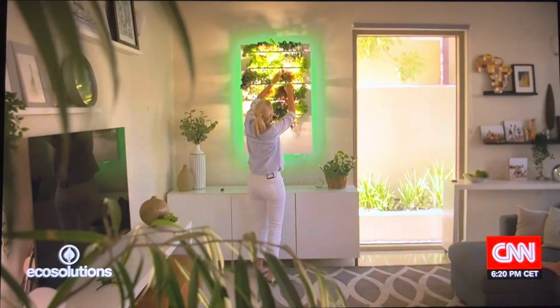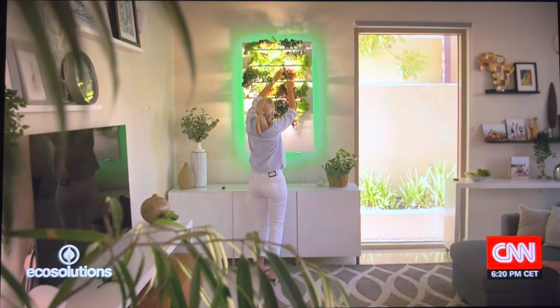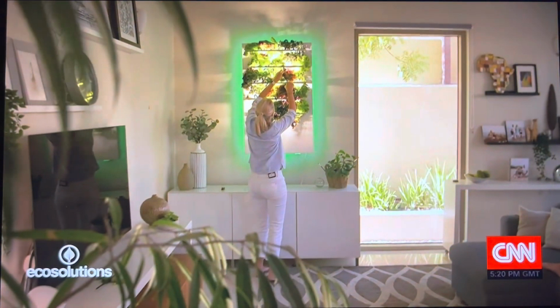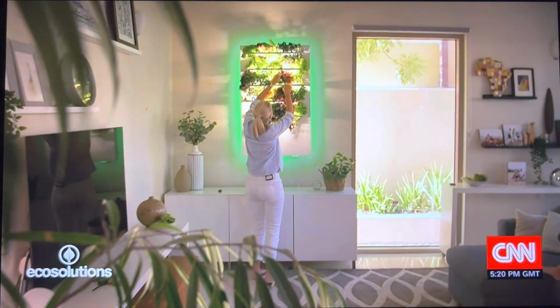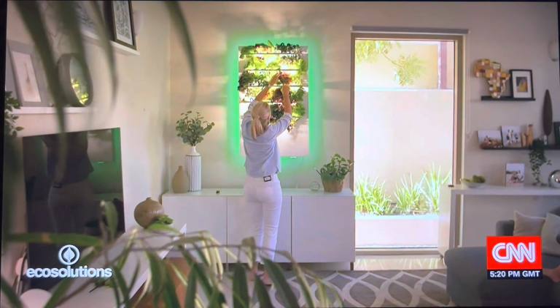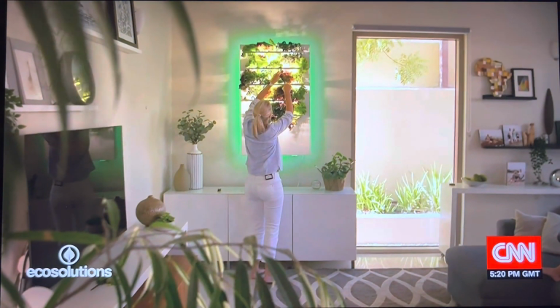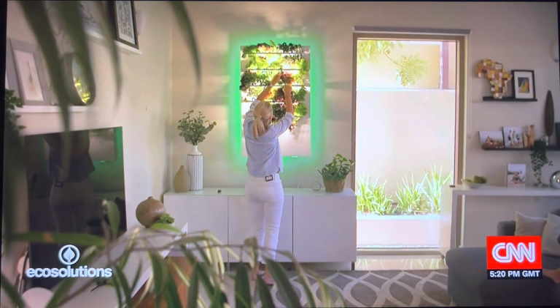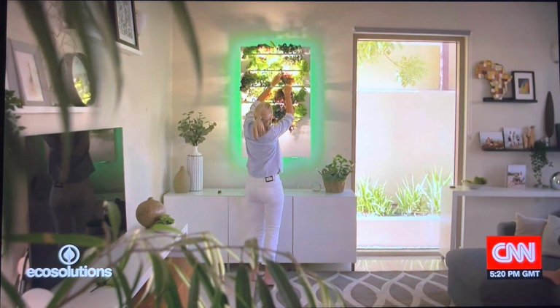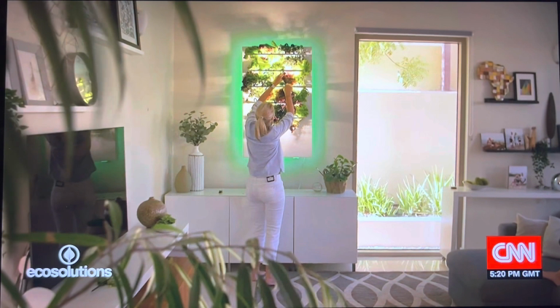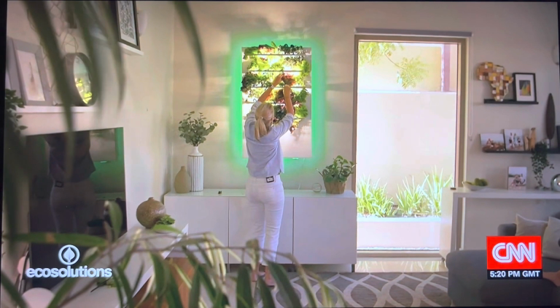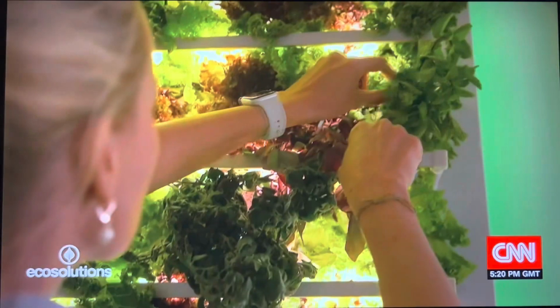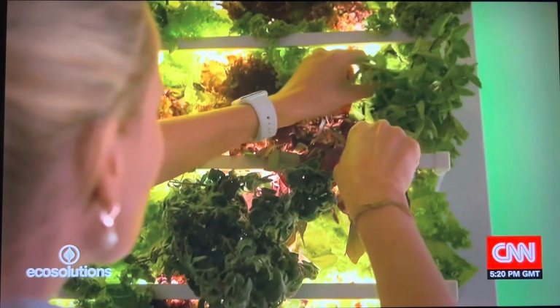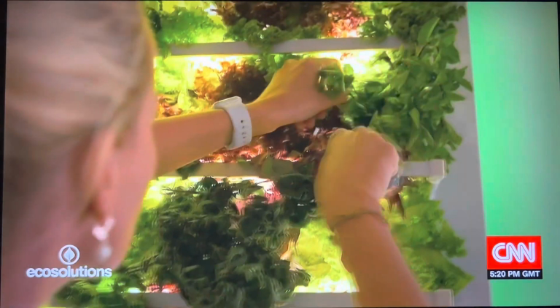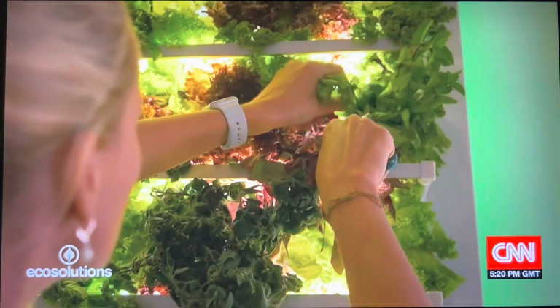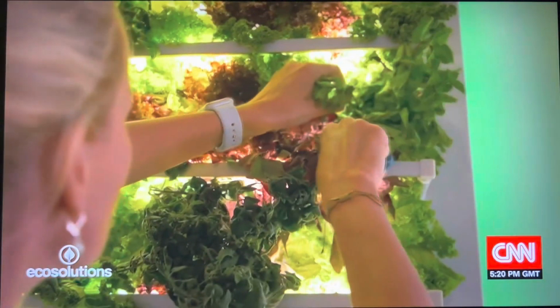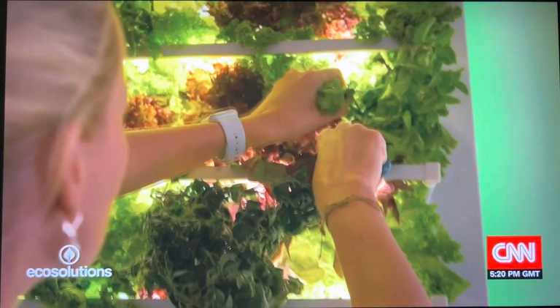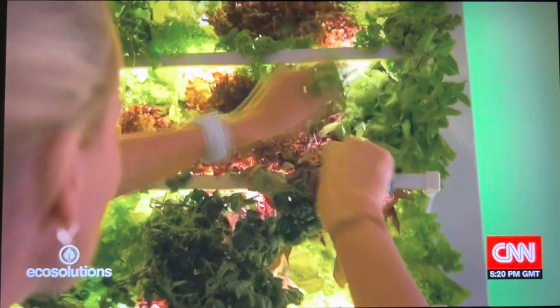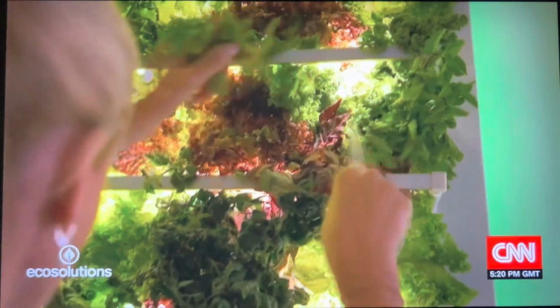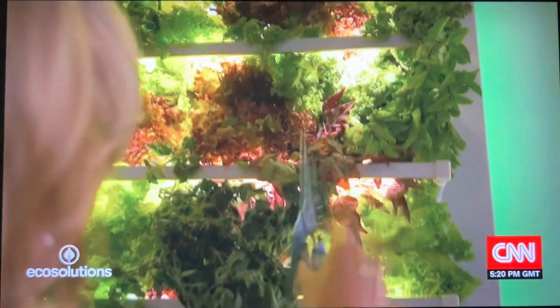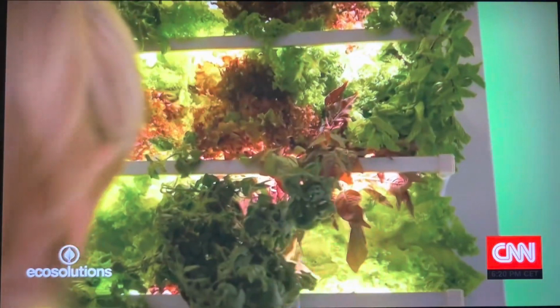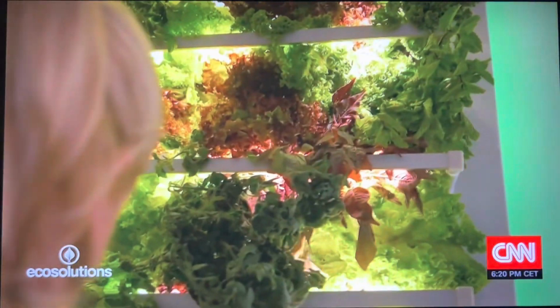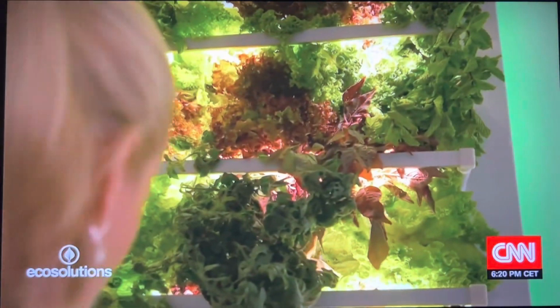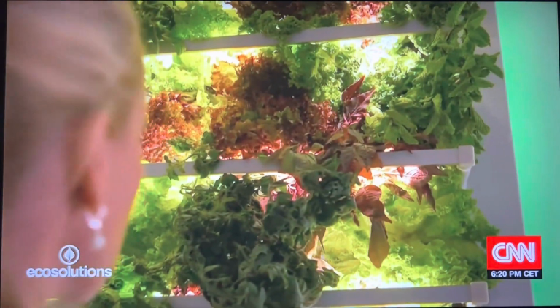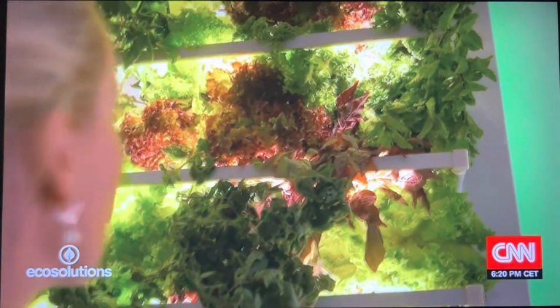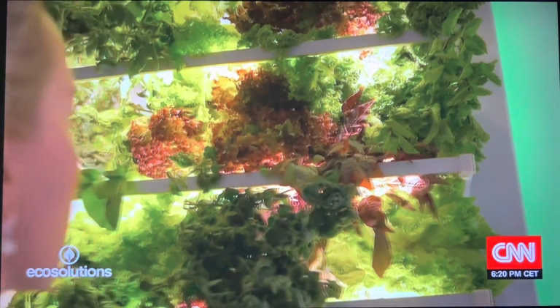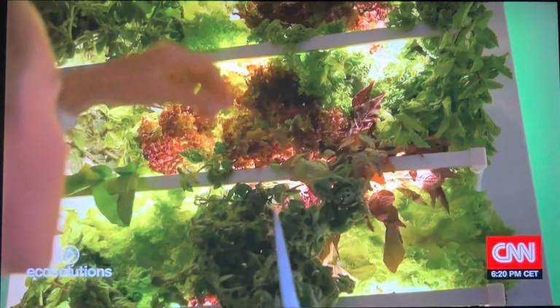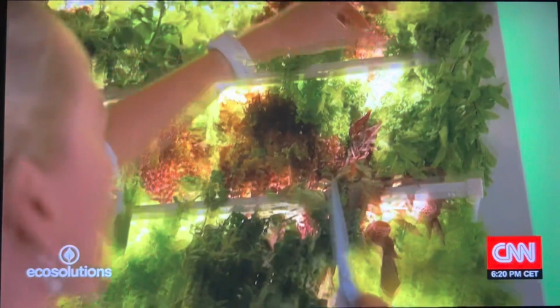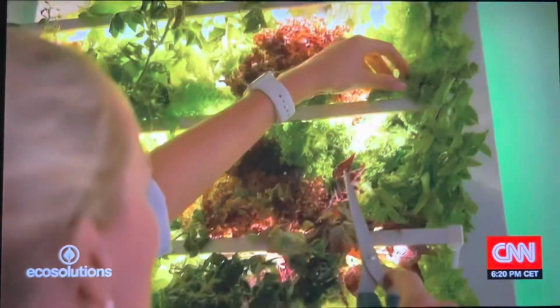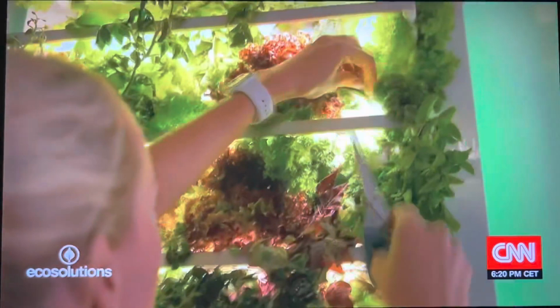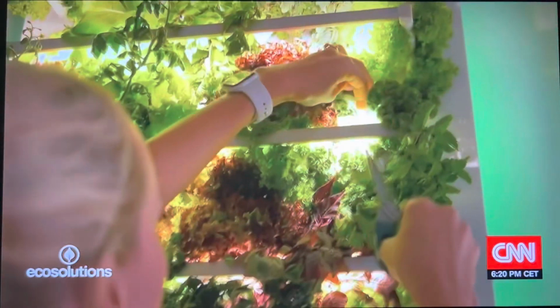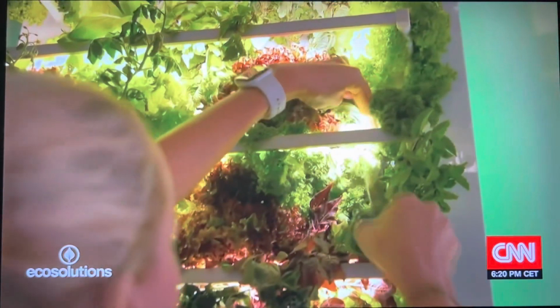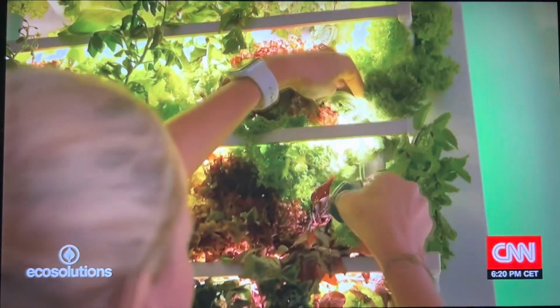This is a hydroponic garden. It grows produce without soil using a limited amount of water. It's a process that helps mitigate climate change.